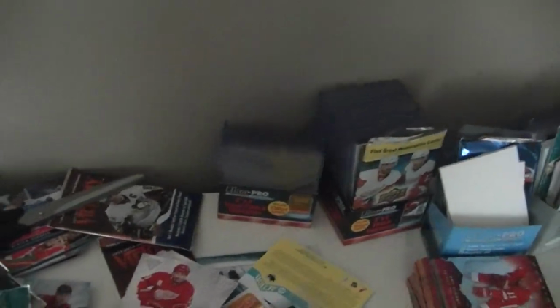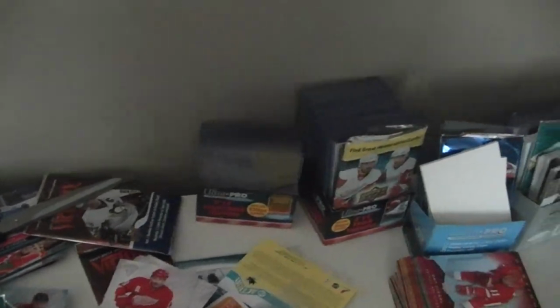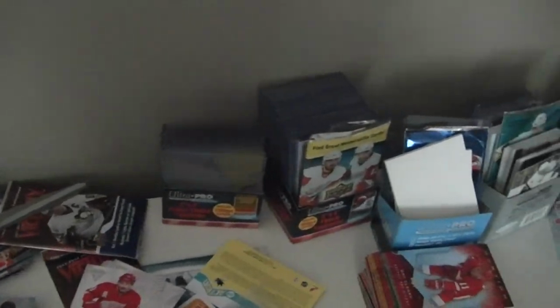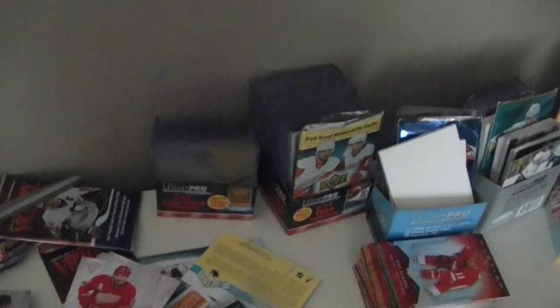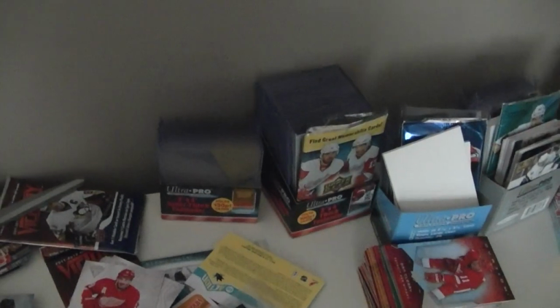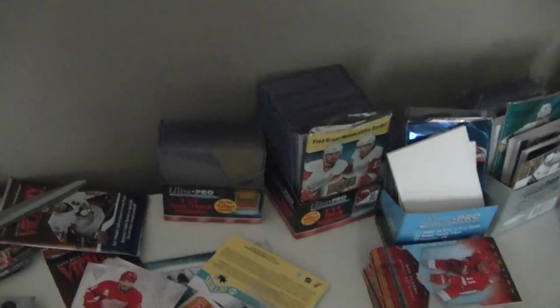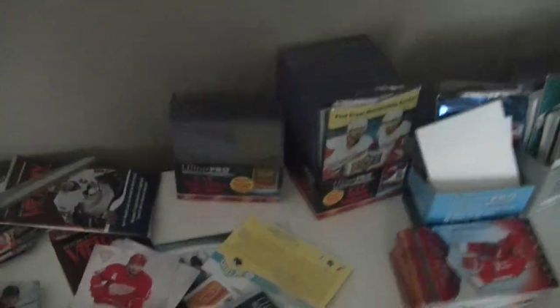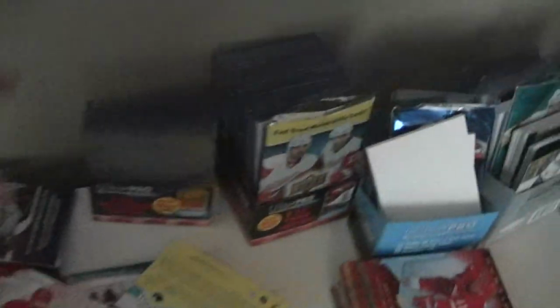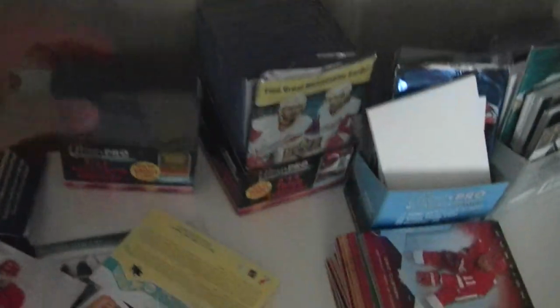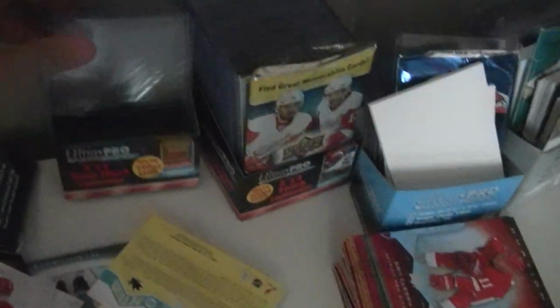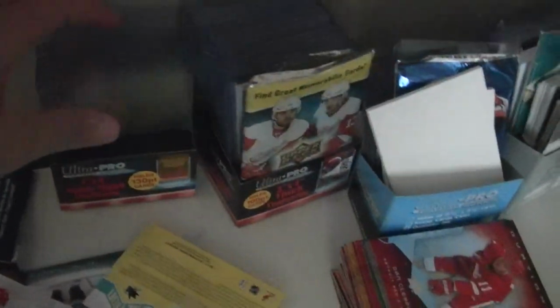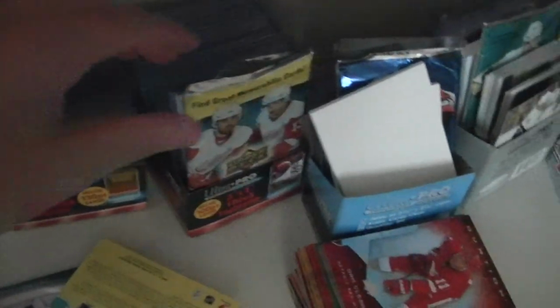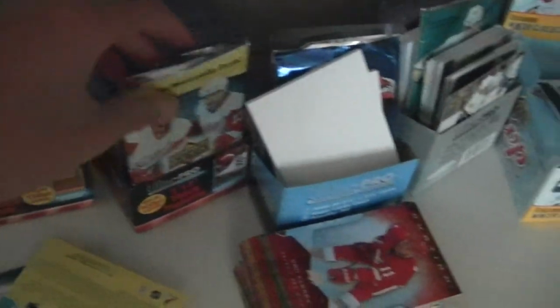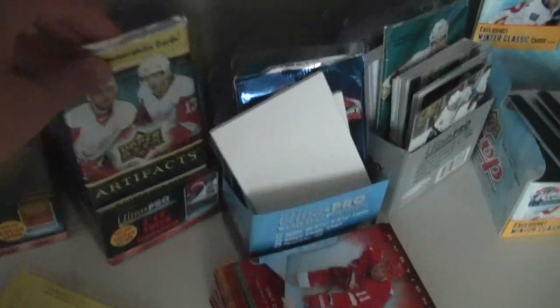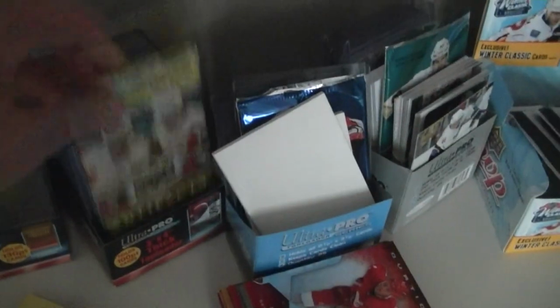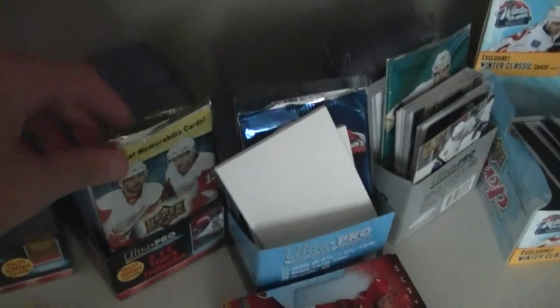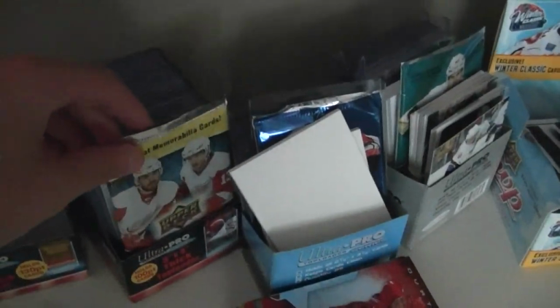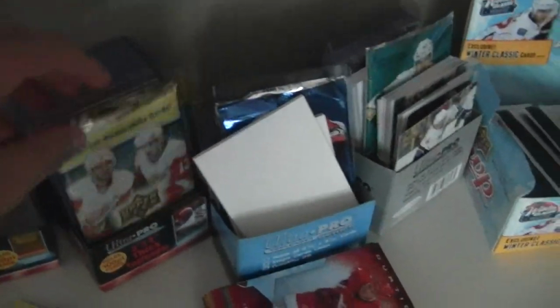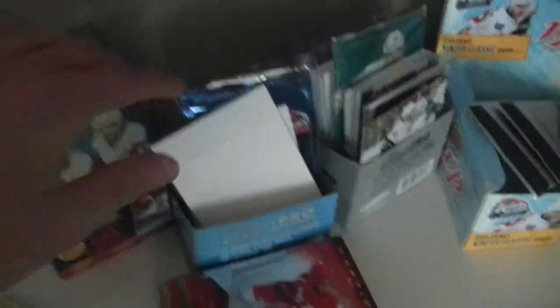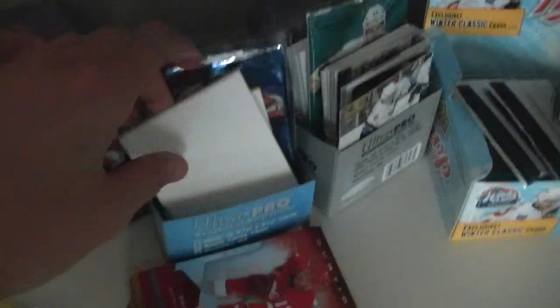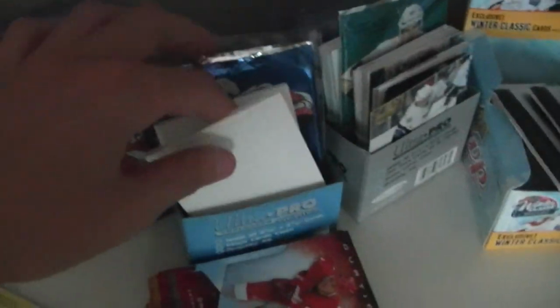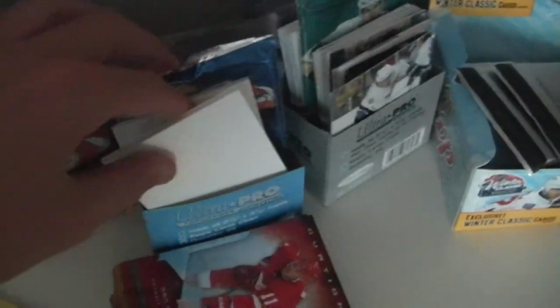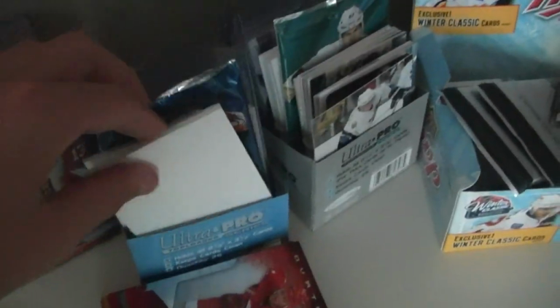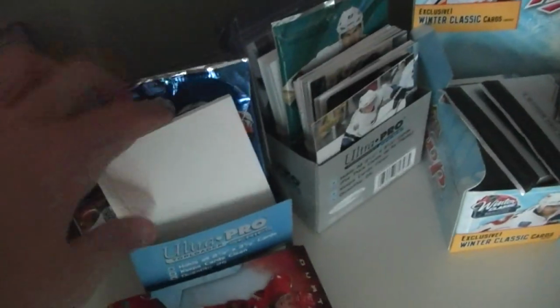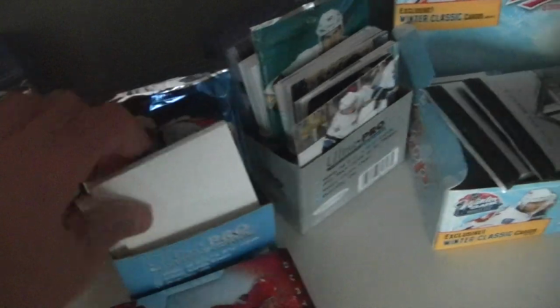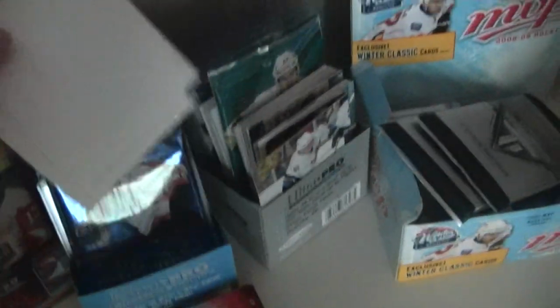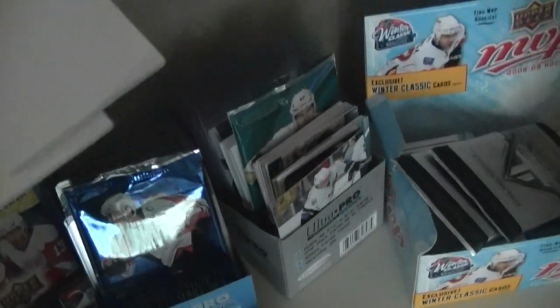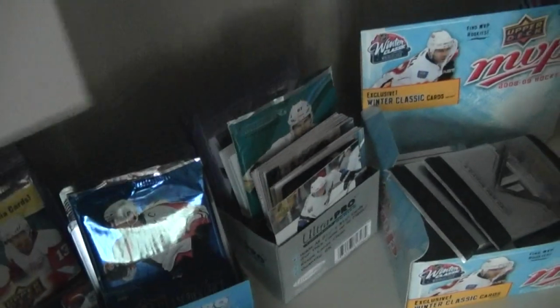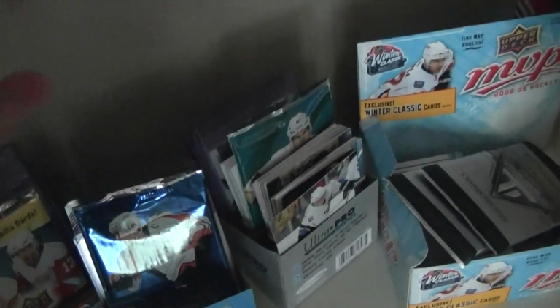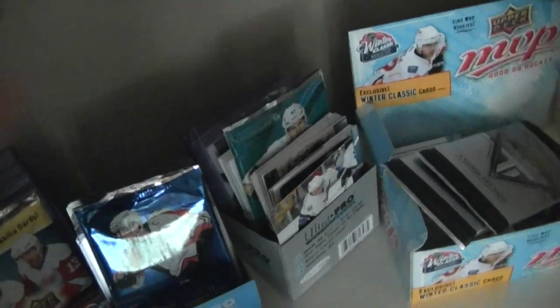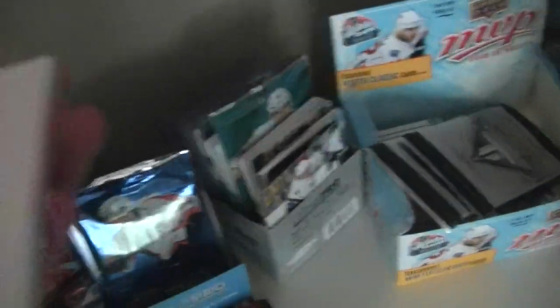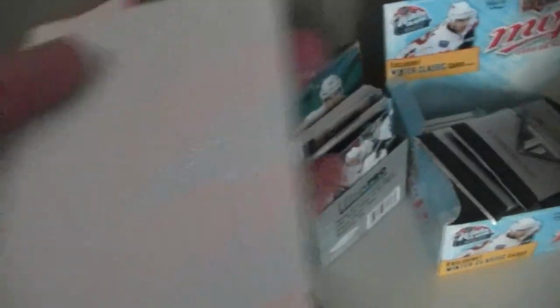Here it is - so there's some cases, some mystery packs here, another mystery pack here, and some huge decoys from Titanium.